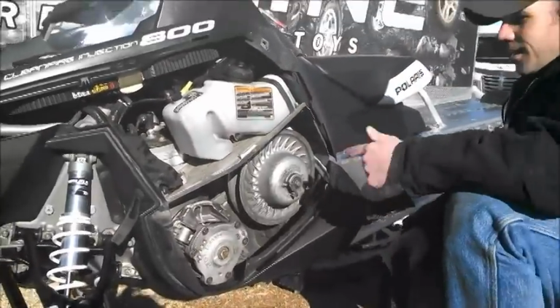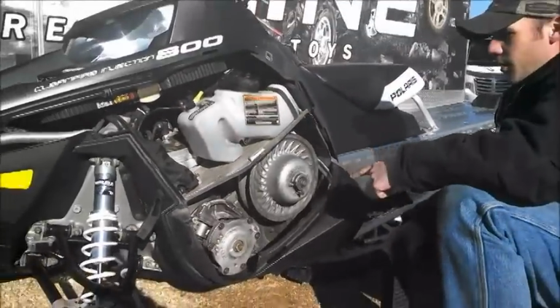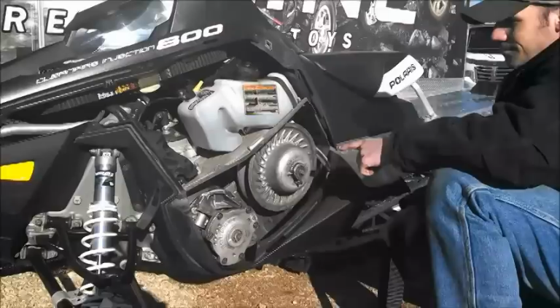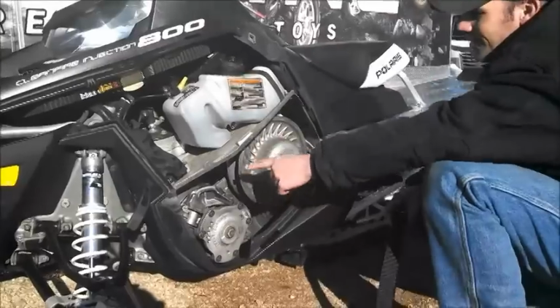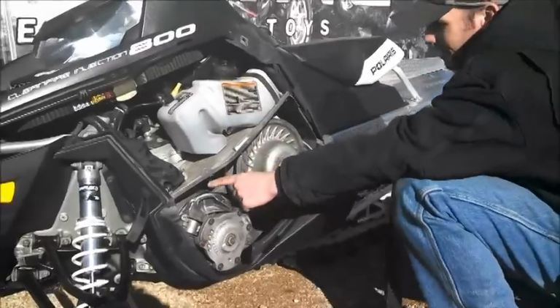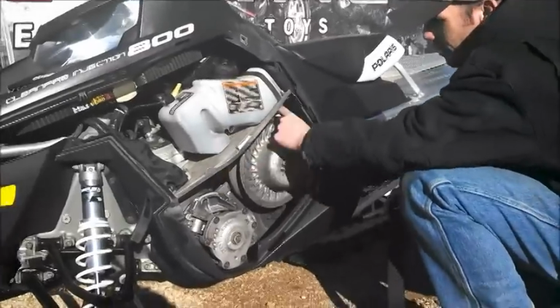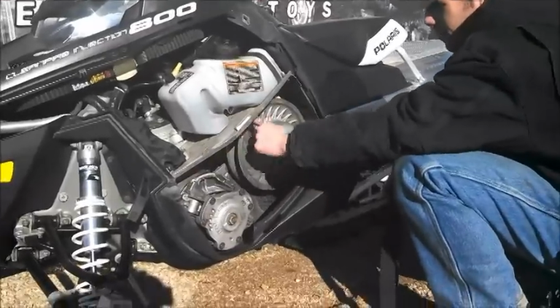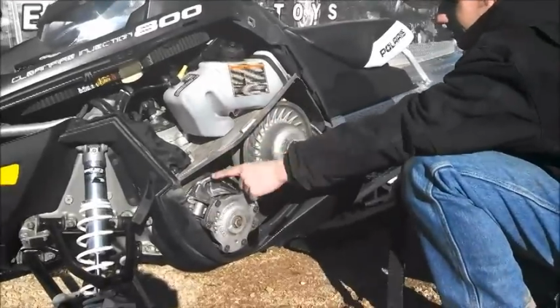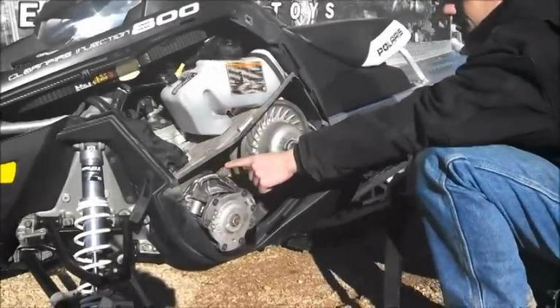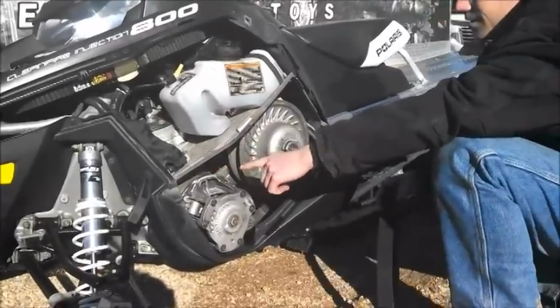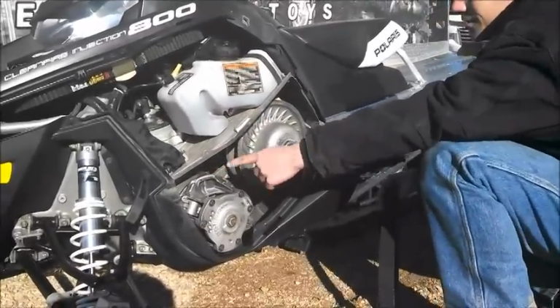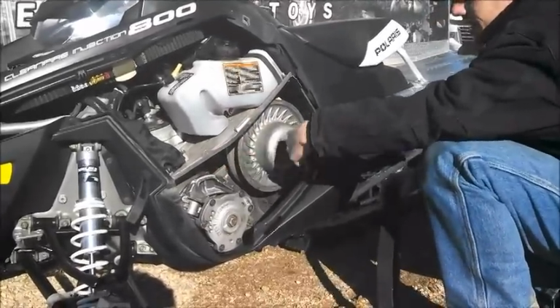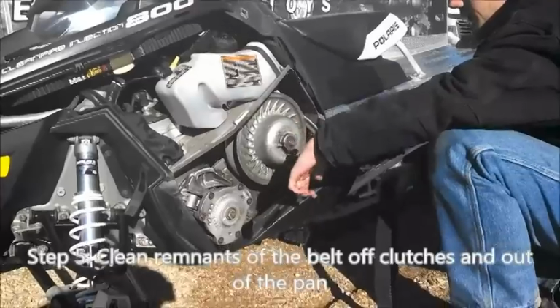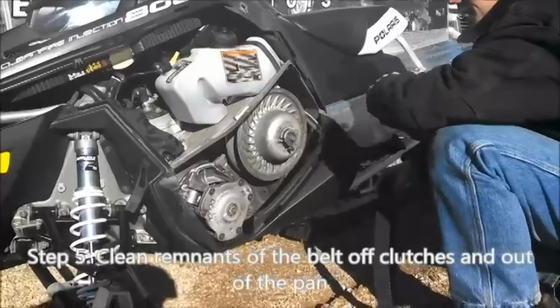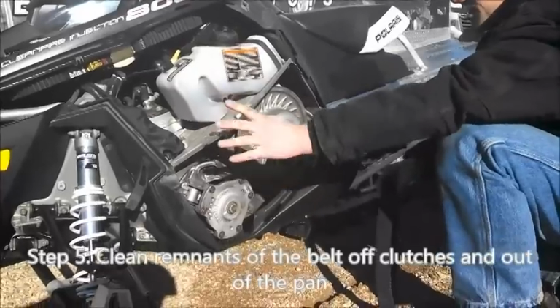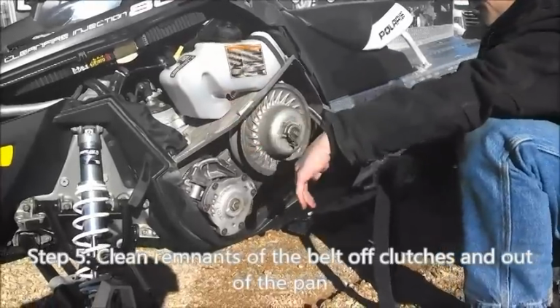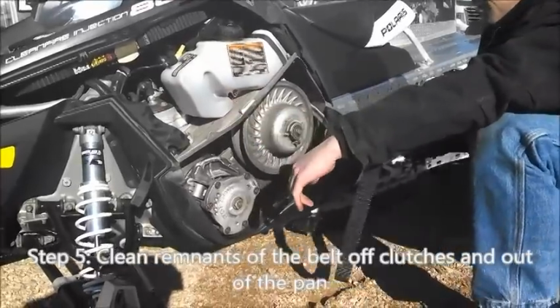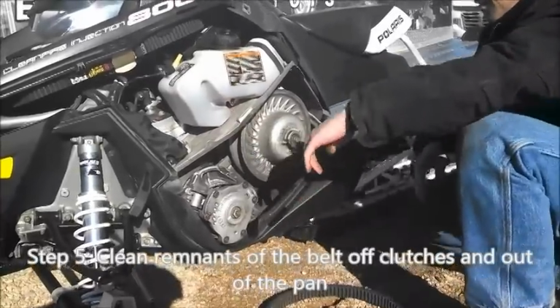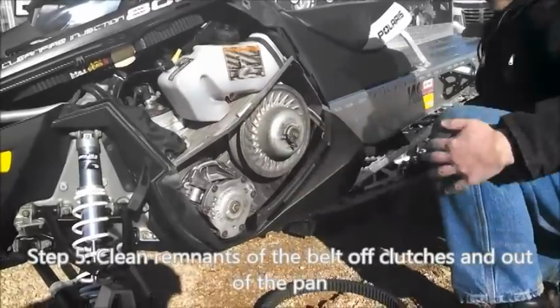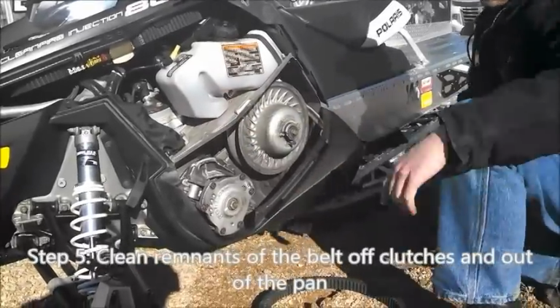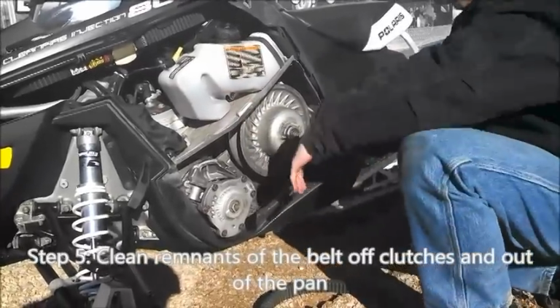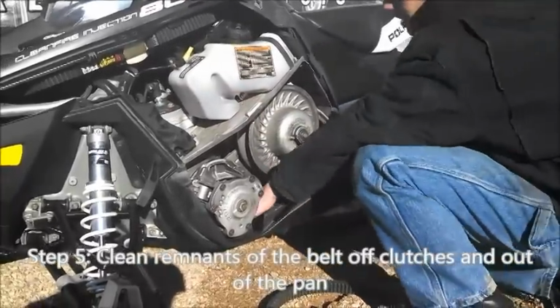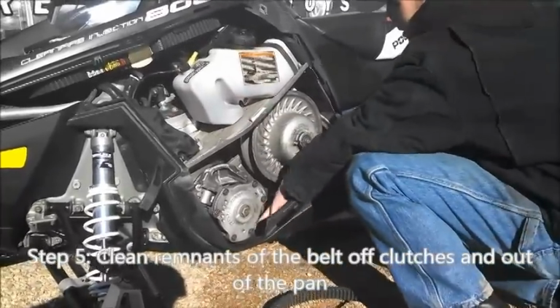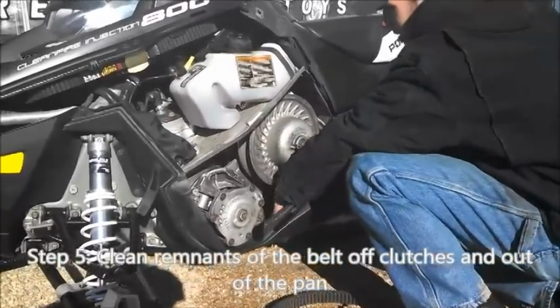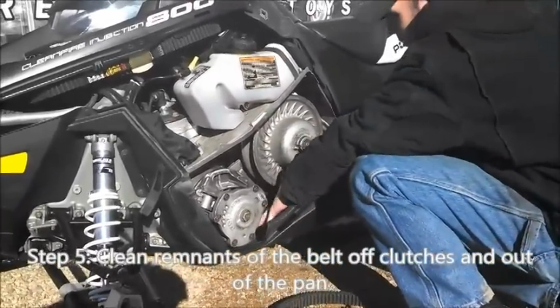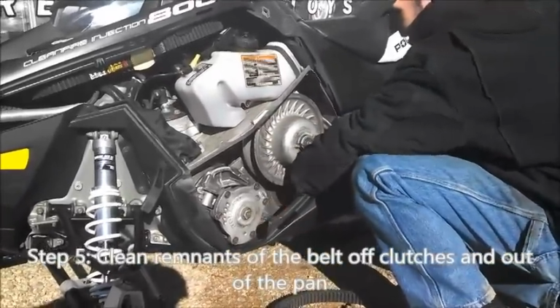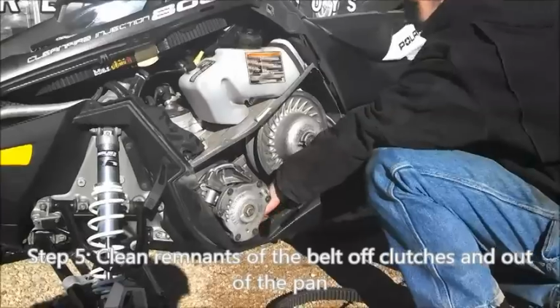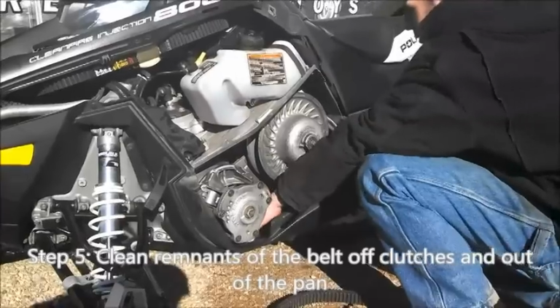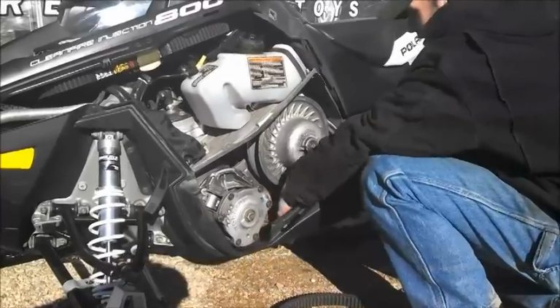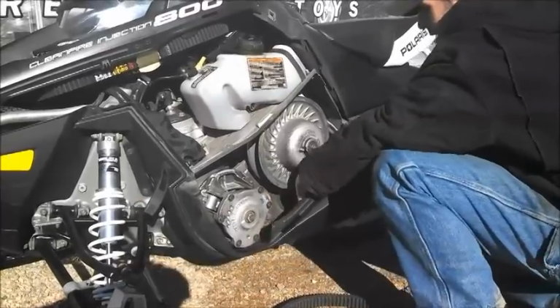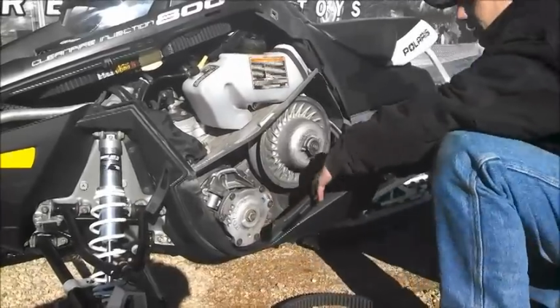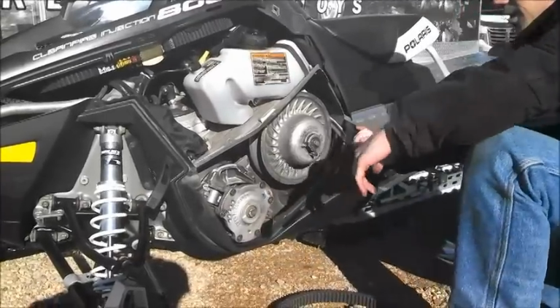Now at this point, if you have remnants of the belt after it shreds, you can take it off. If it completely disintegrates, you'll have remnants of the belt down here in the pan, so try to clean all that out as best as you can.